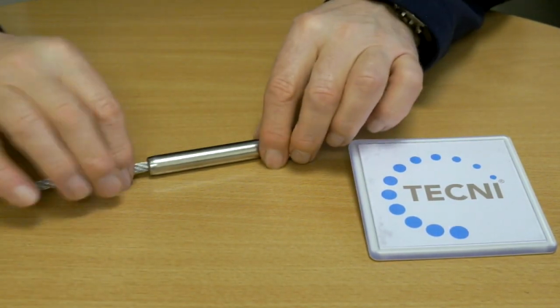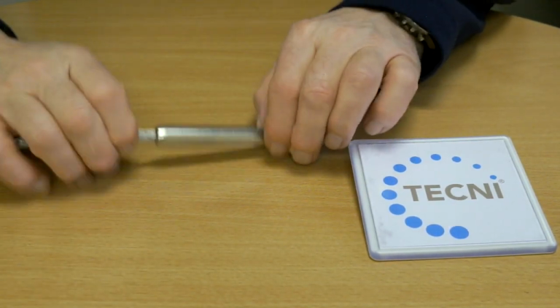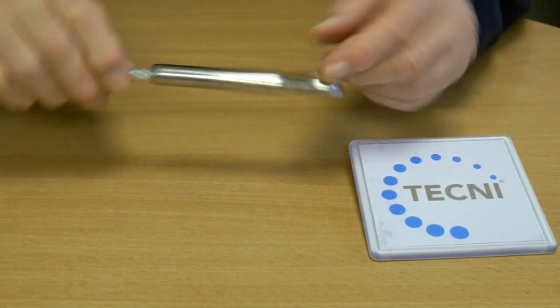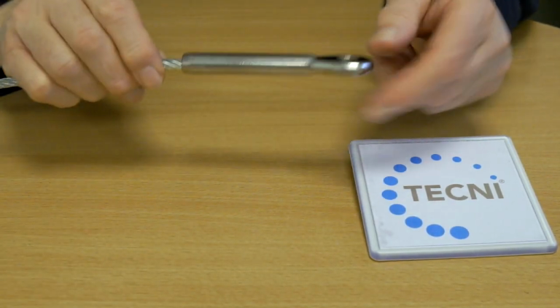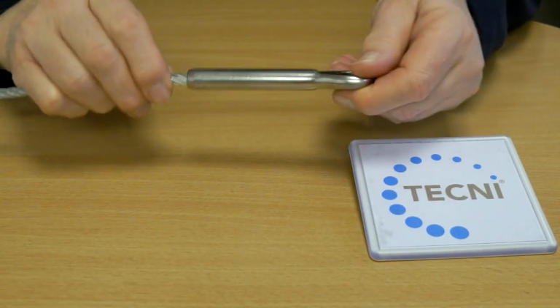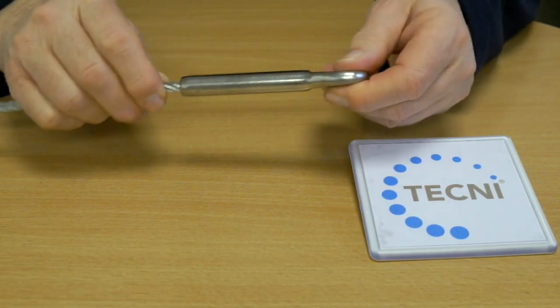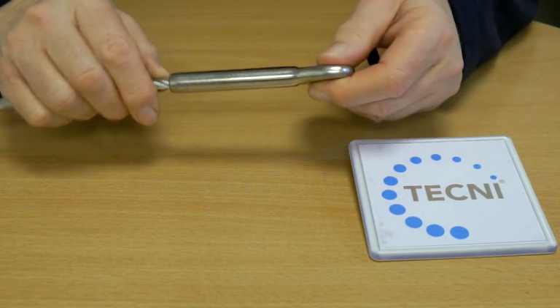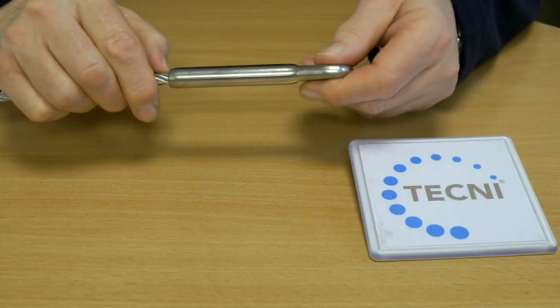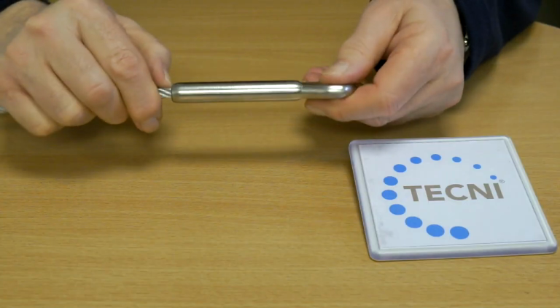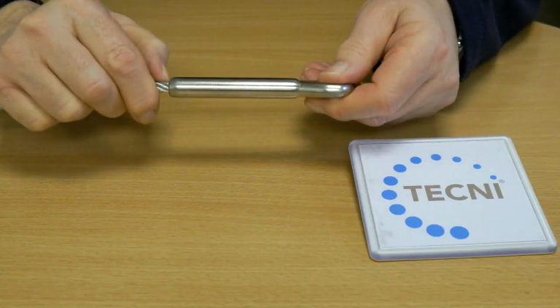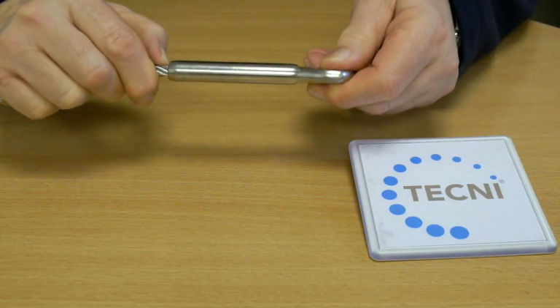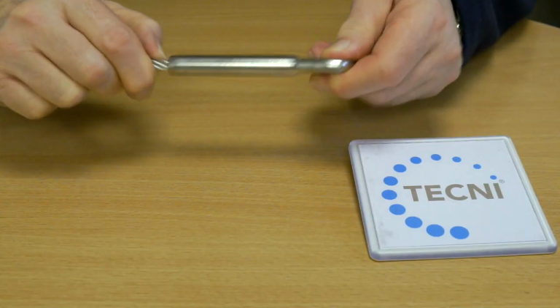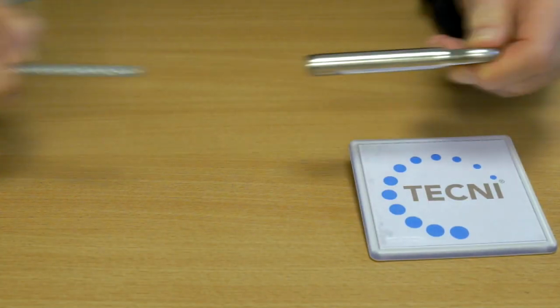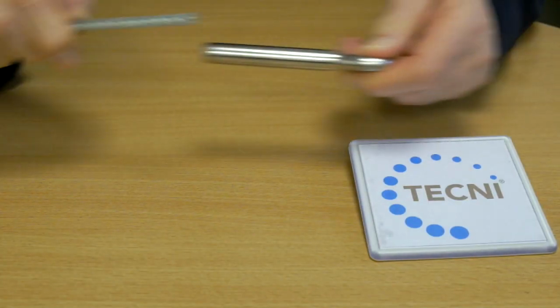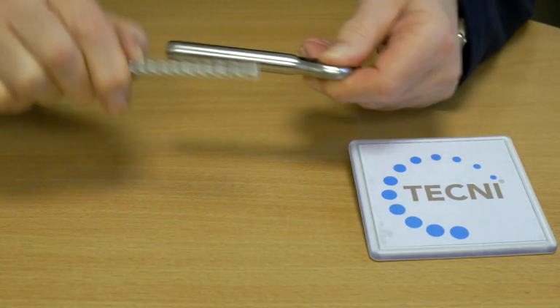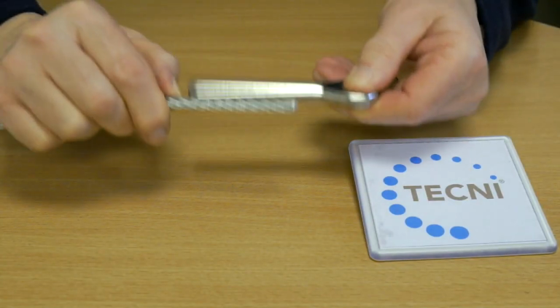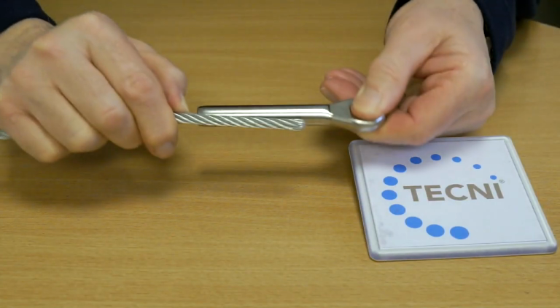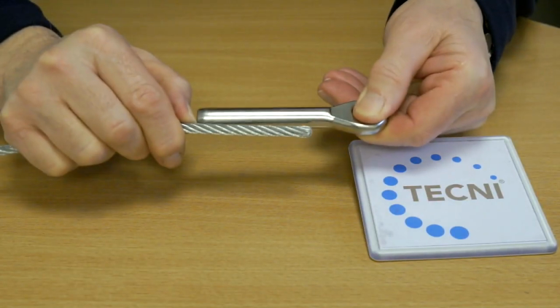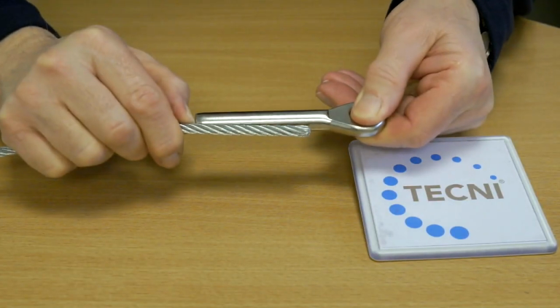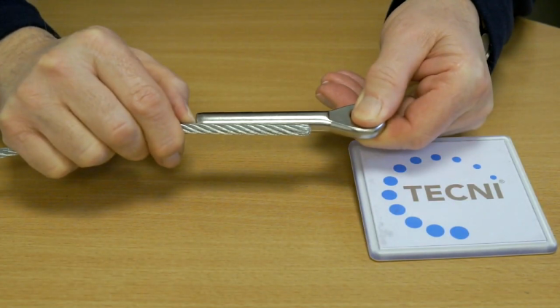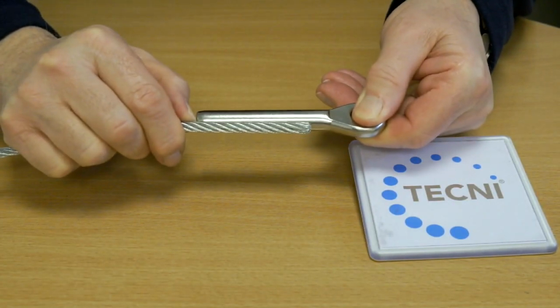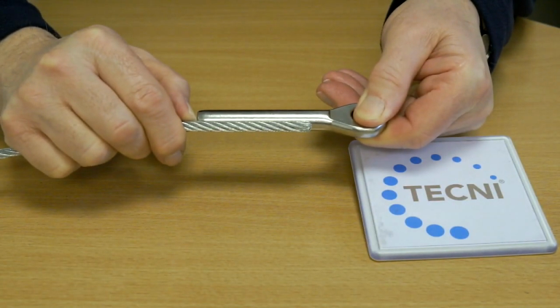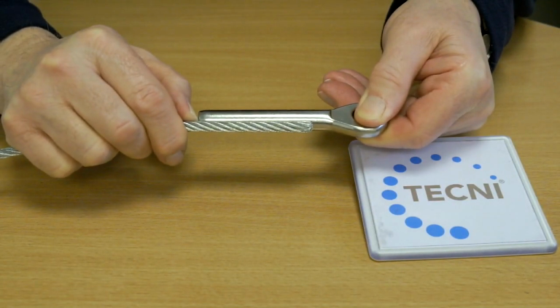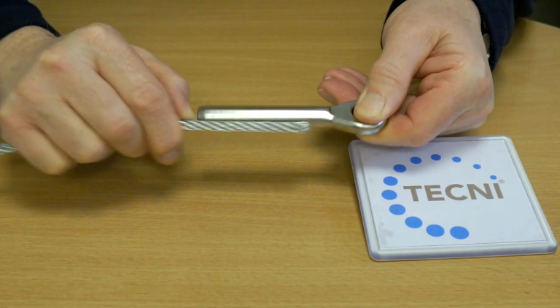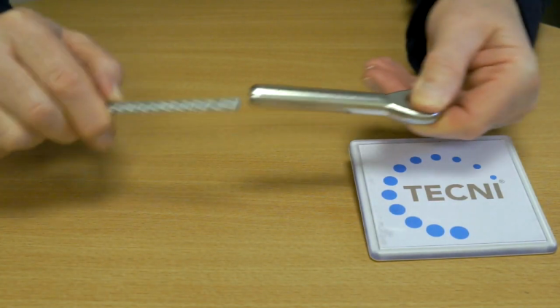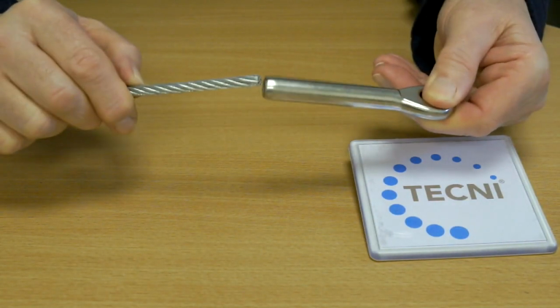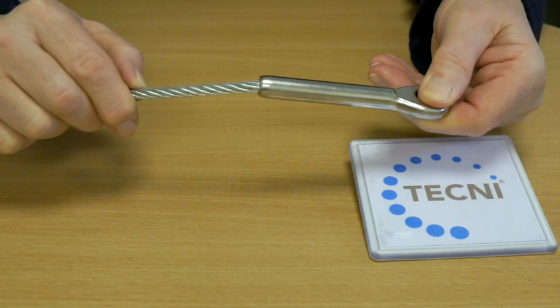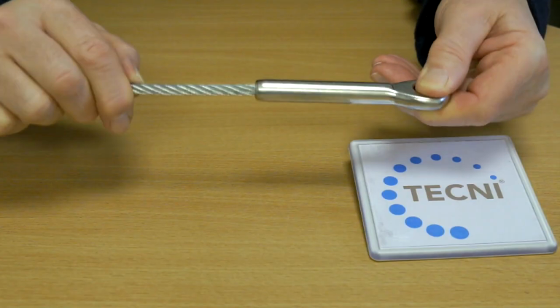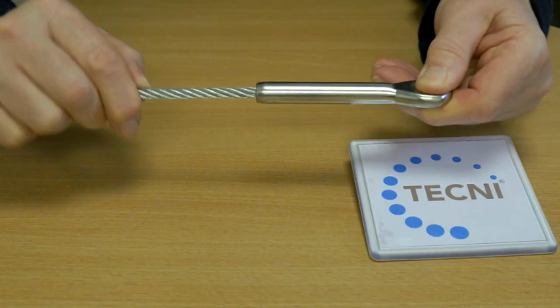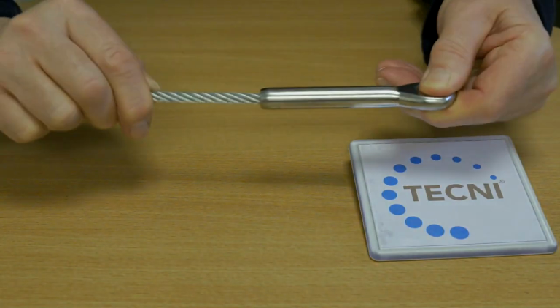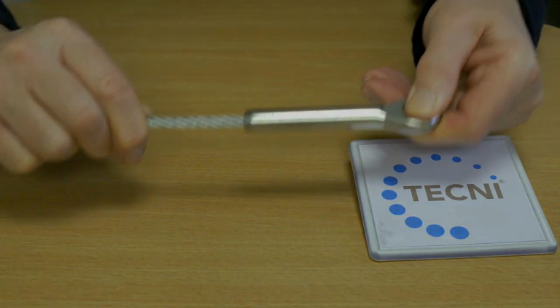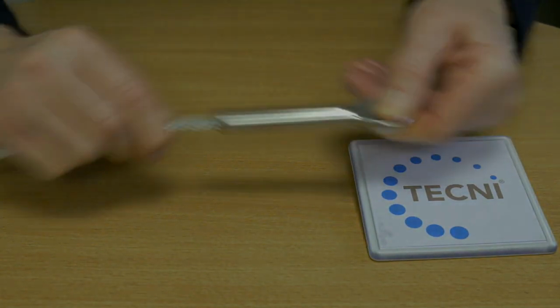First we check the depth of the bore. With plastic coated cables, the outer coating is removed so that the bare cable fully enters the fitting.